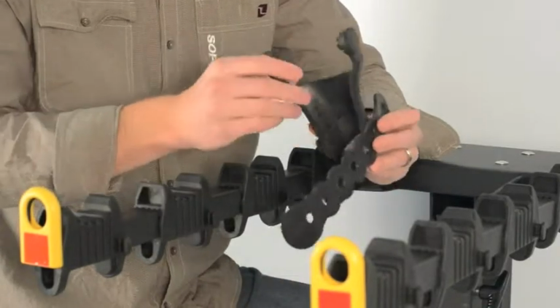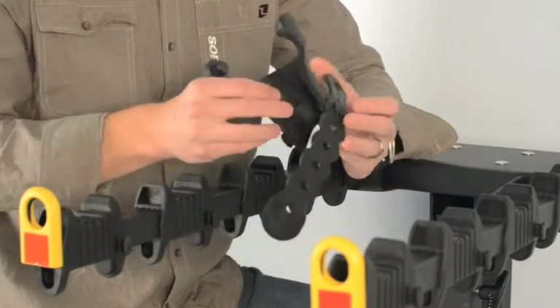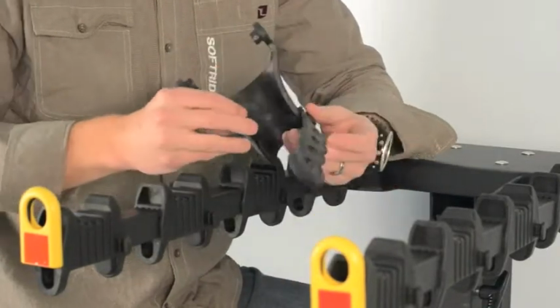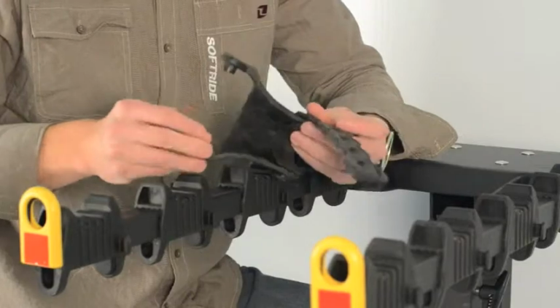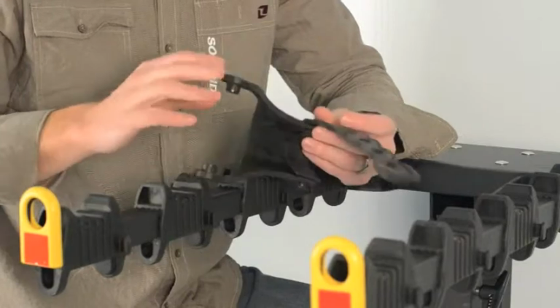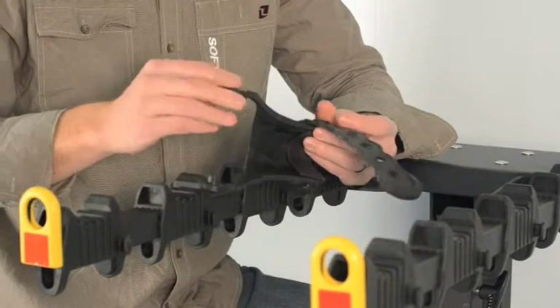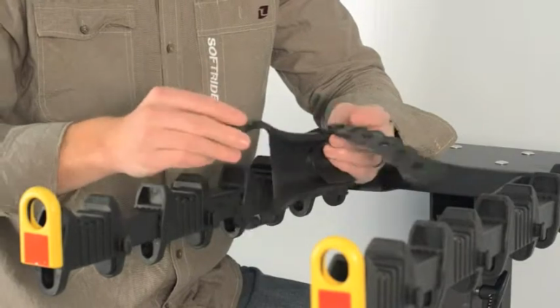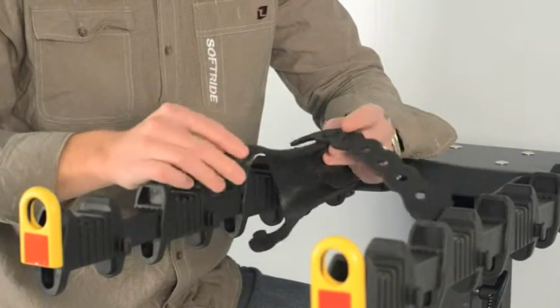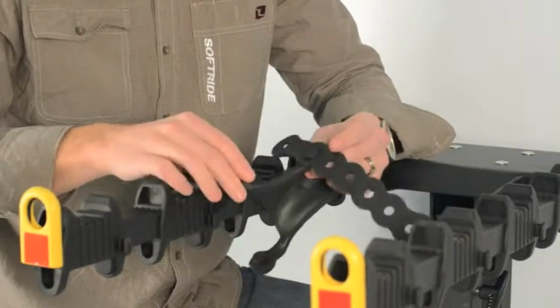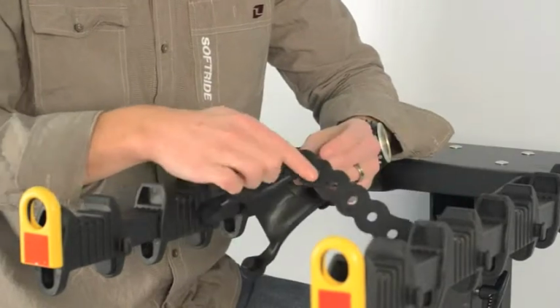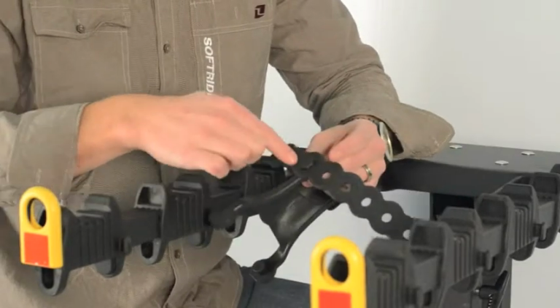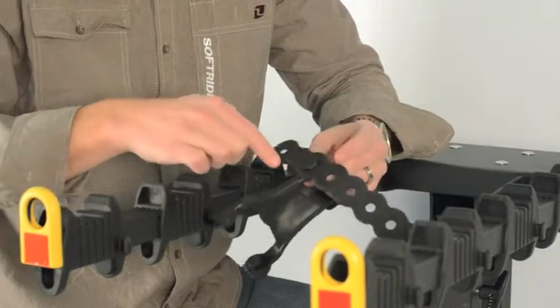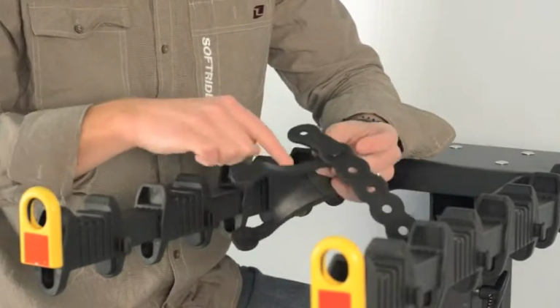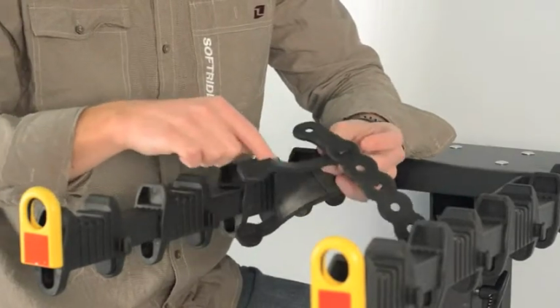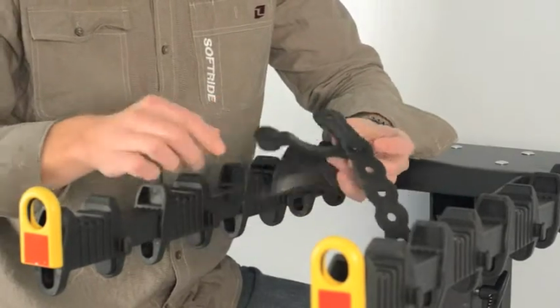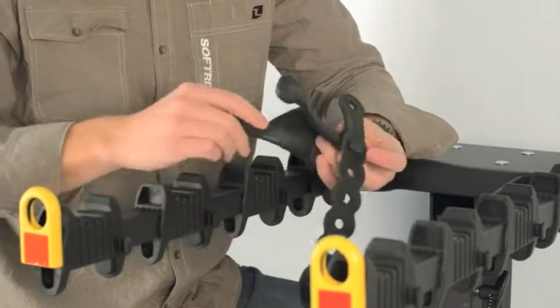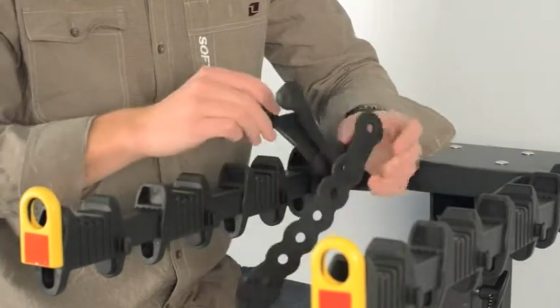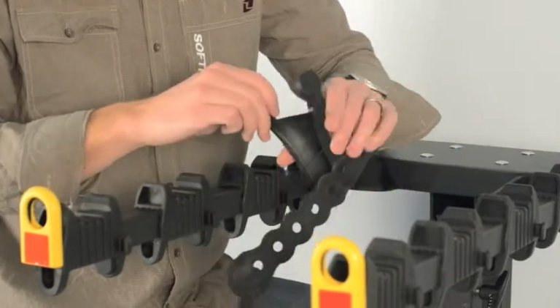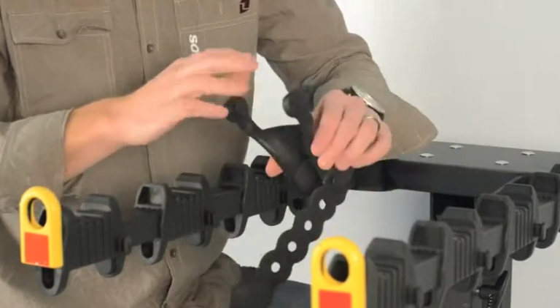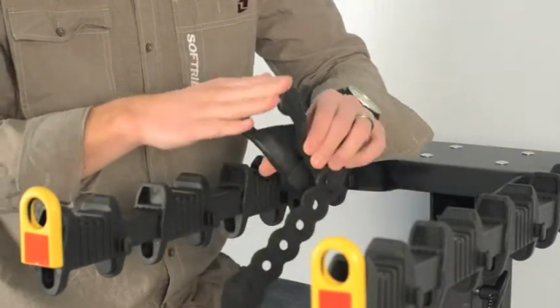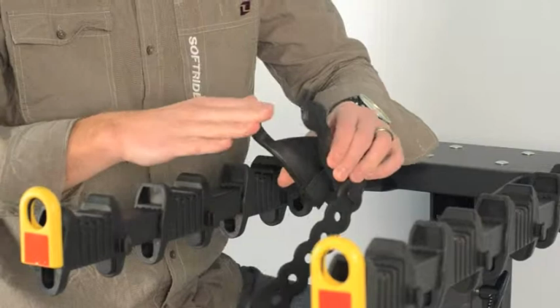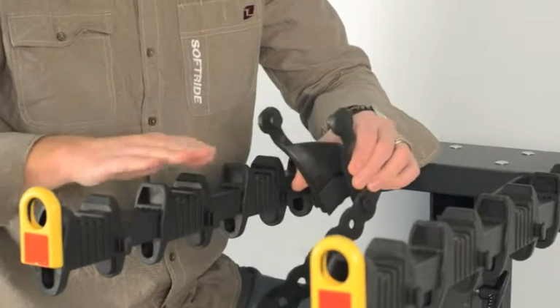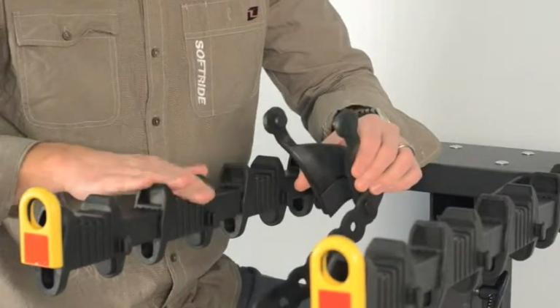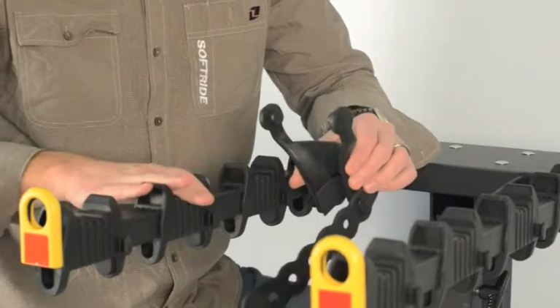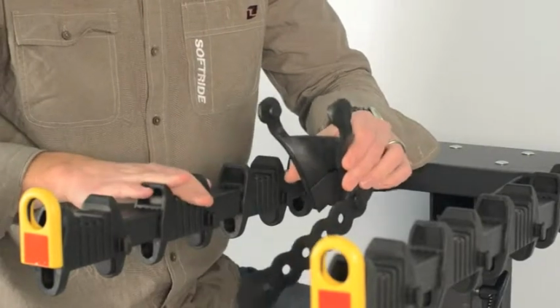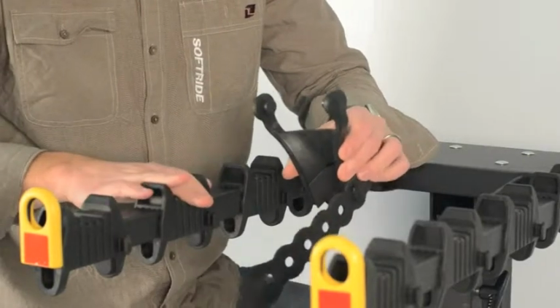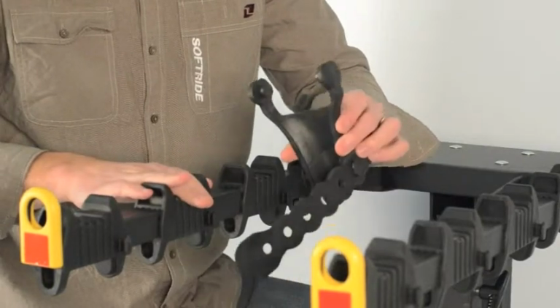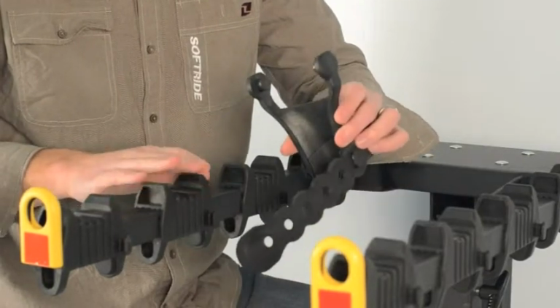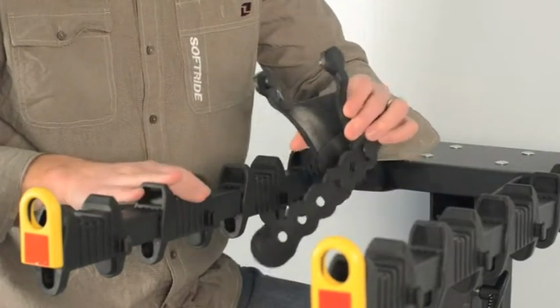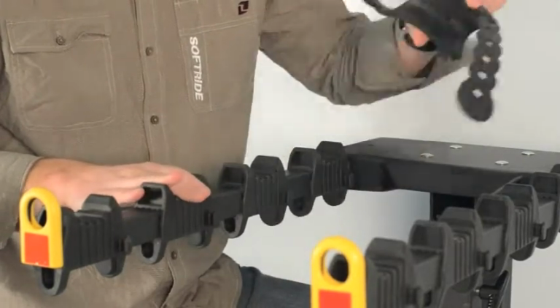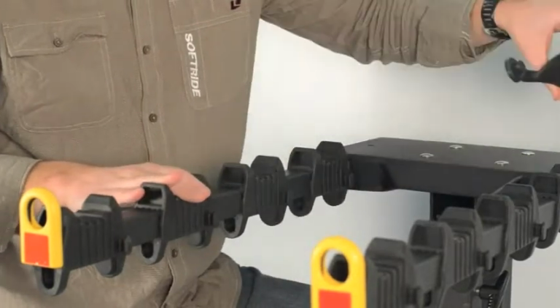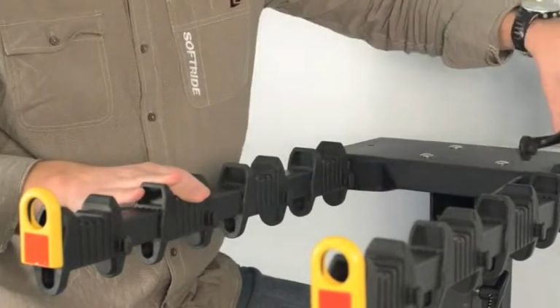This comes out of the box as two pieces. We've already installed the strap onto the anti-sway cradle, and now we'll put the anti-sway cradle onto the modular block, or the bike block, of the bike rack.